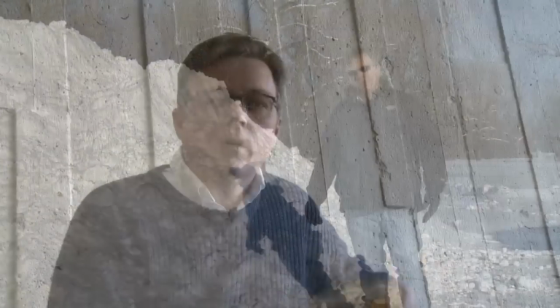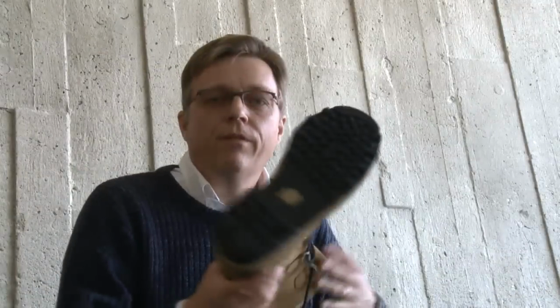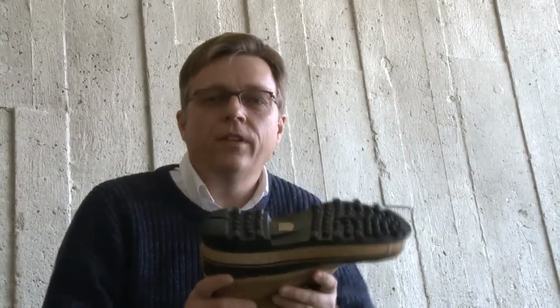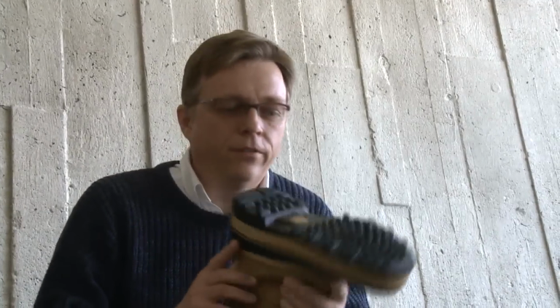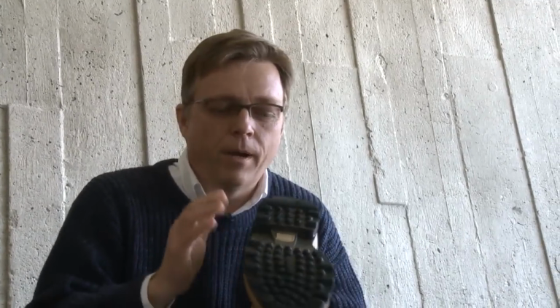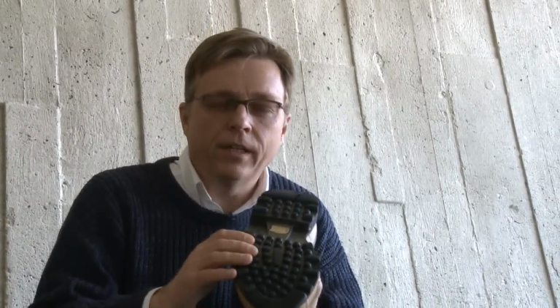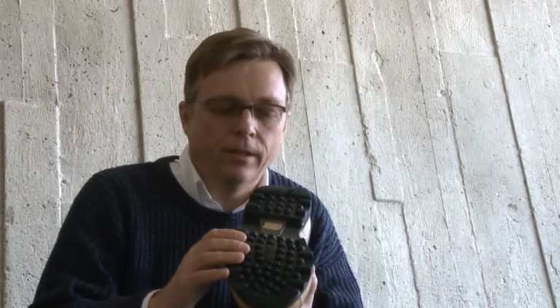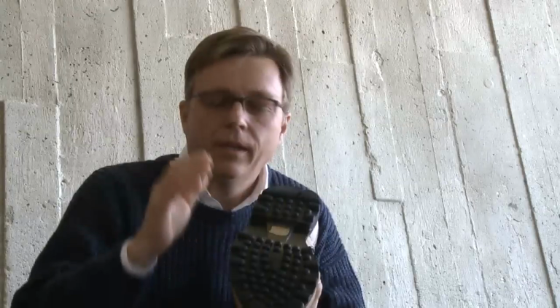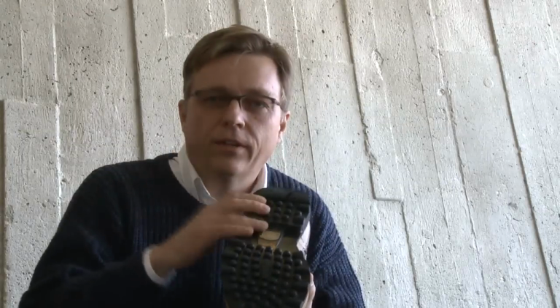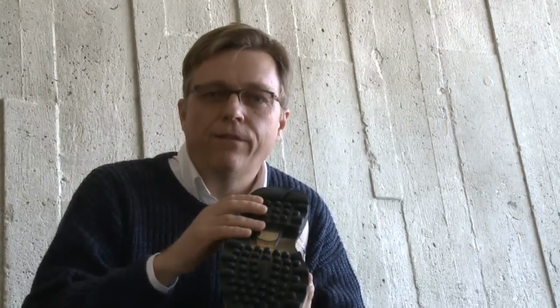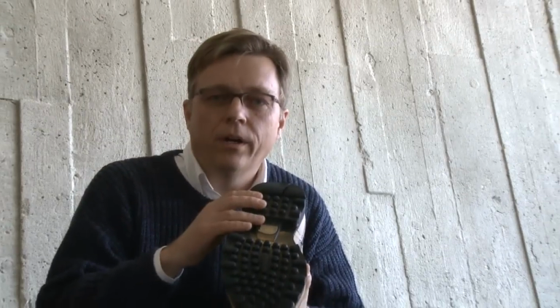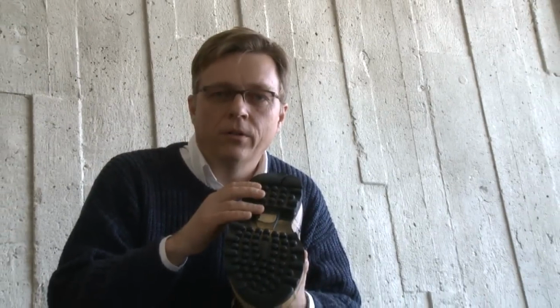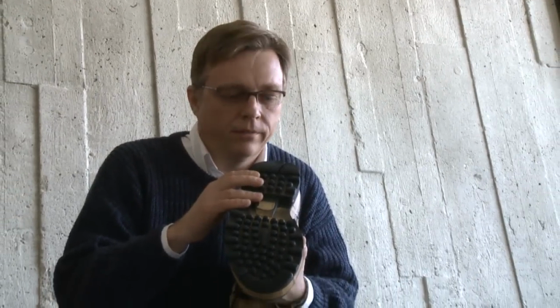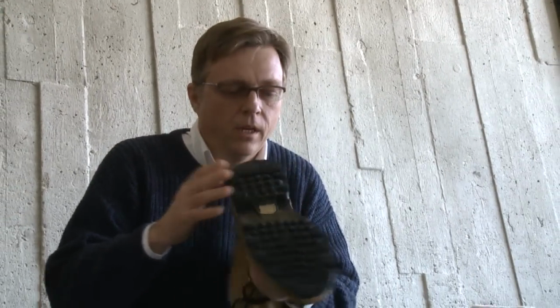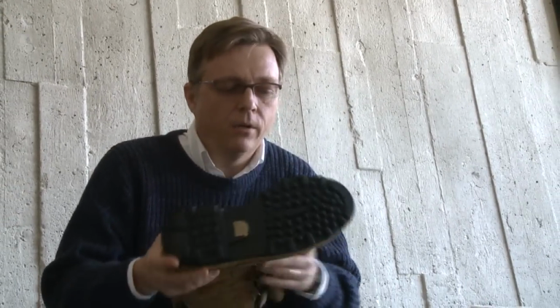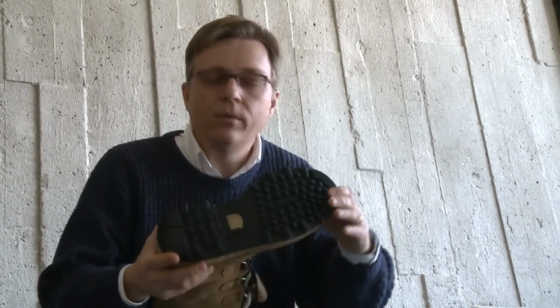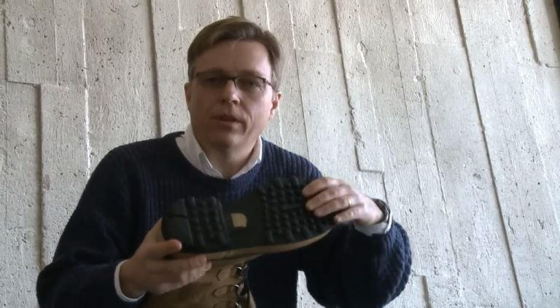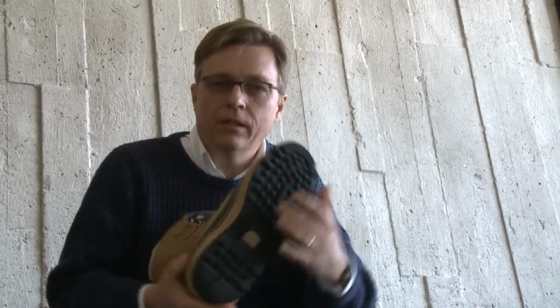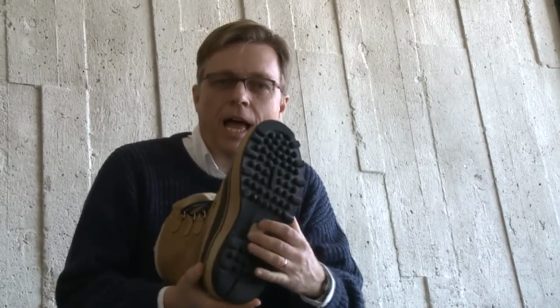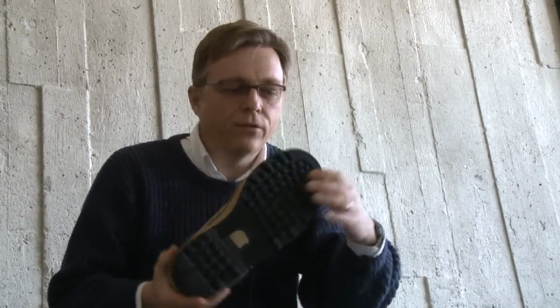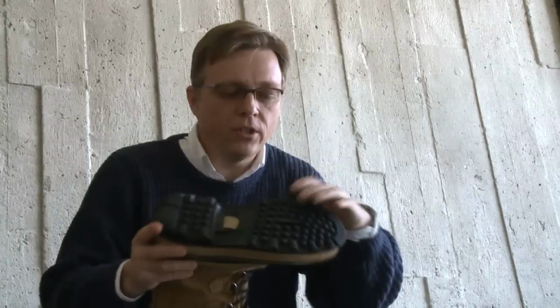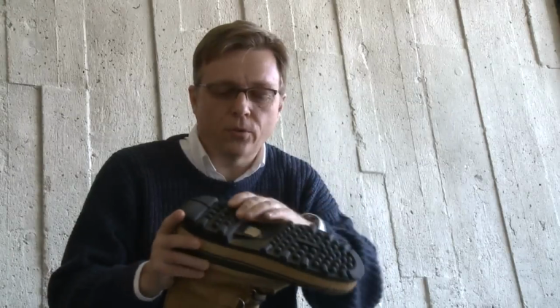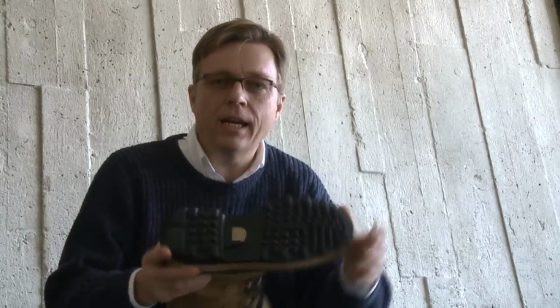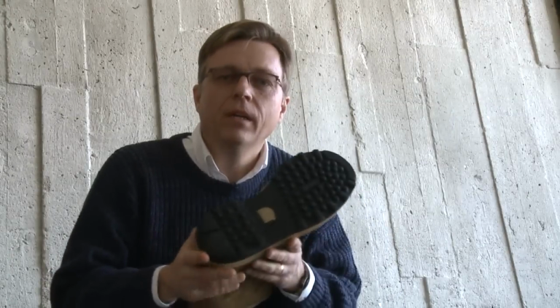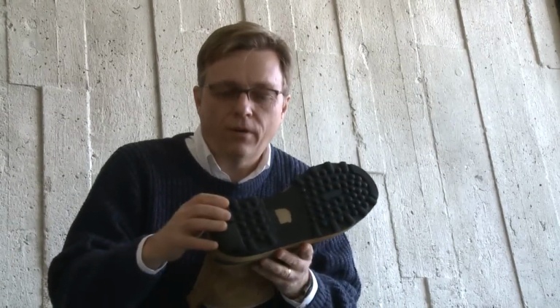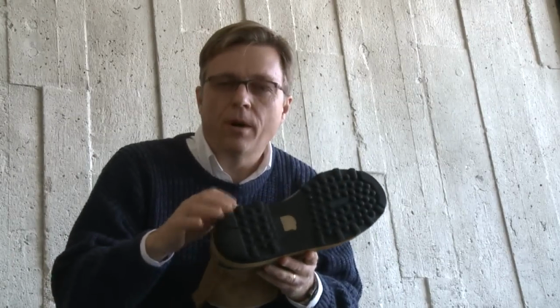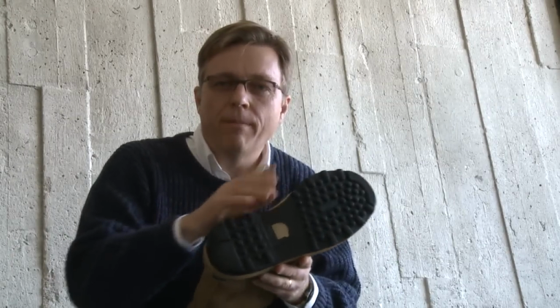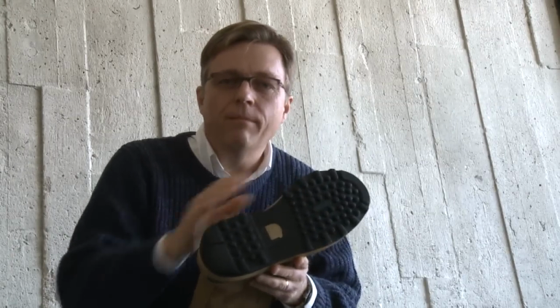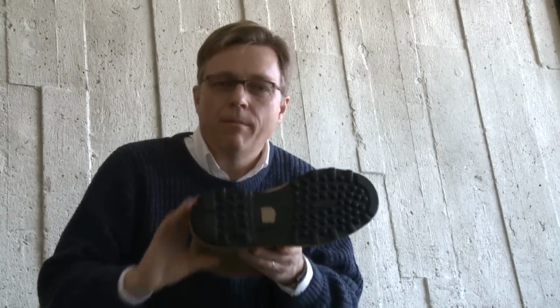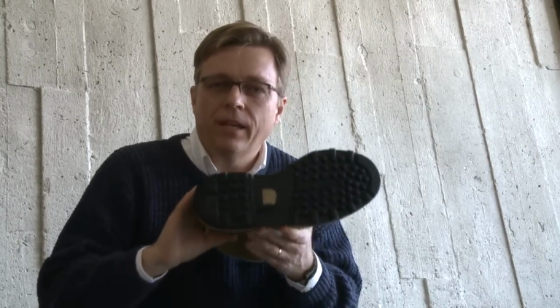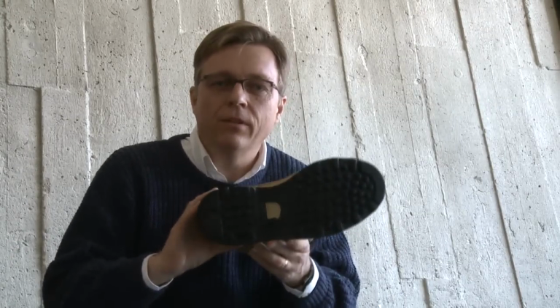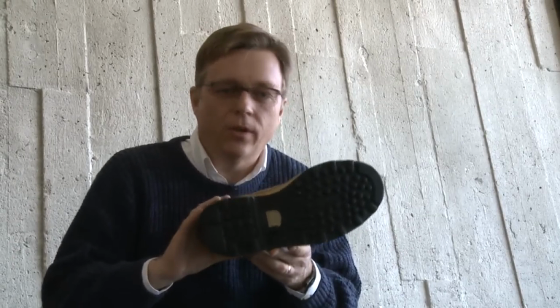One of the first things to consider about preventing a slip is the kind of footwear you're using. A good boot with a lot of traction and tread on it, with soft rubber on the bottom, makes an excellent choice.